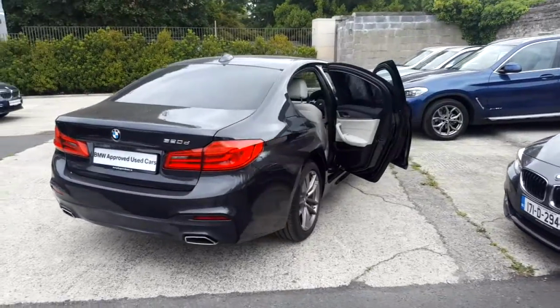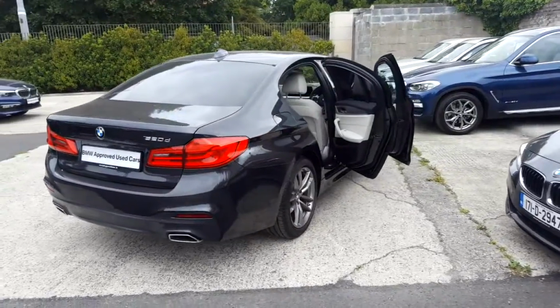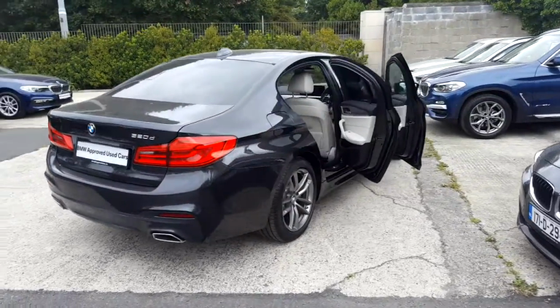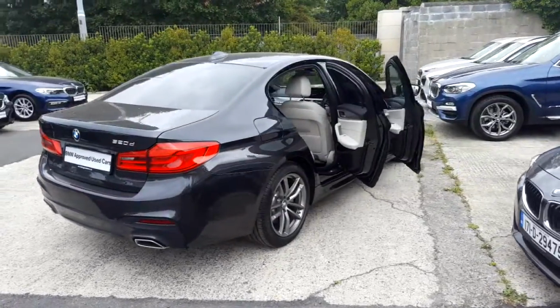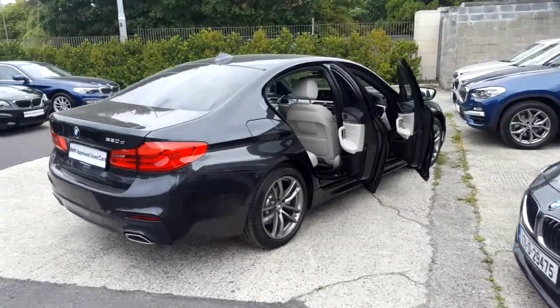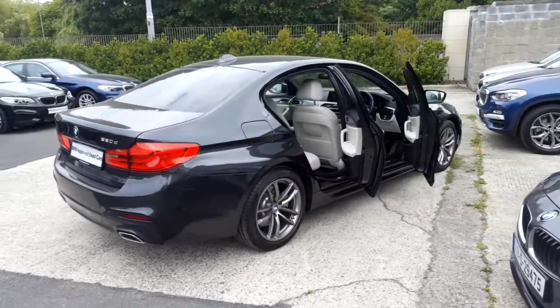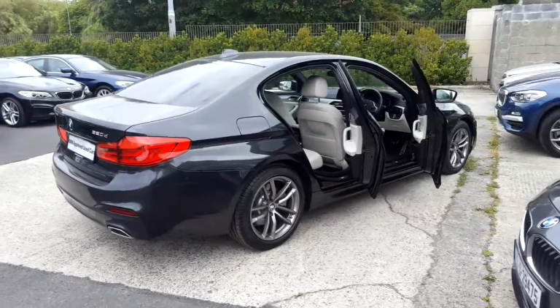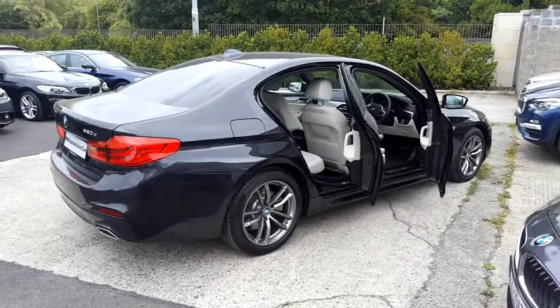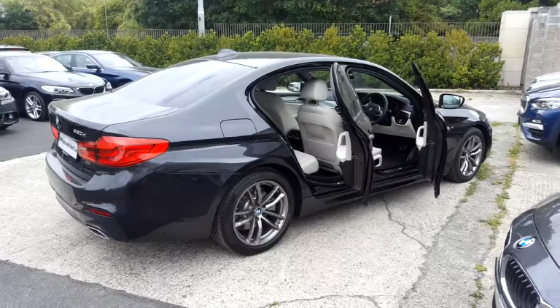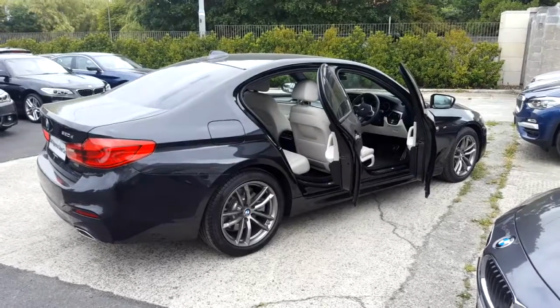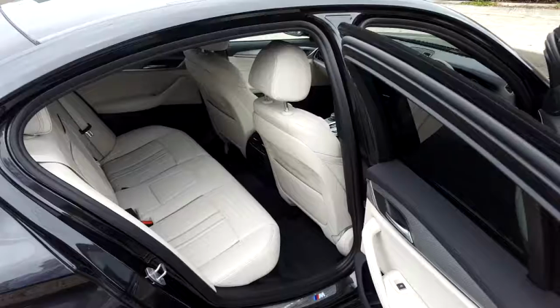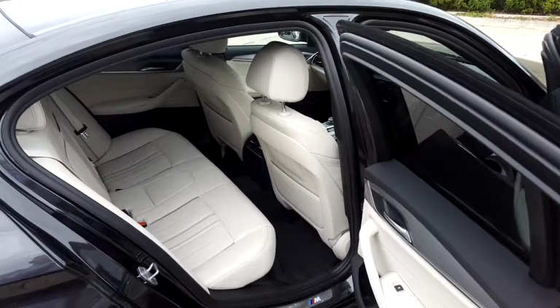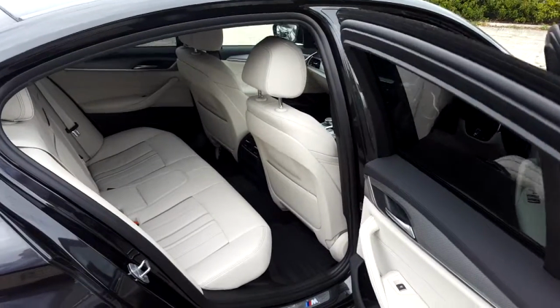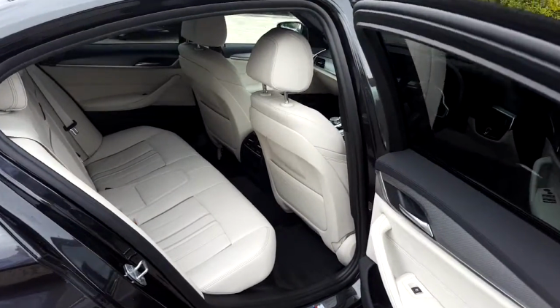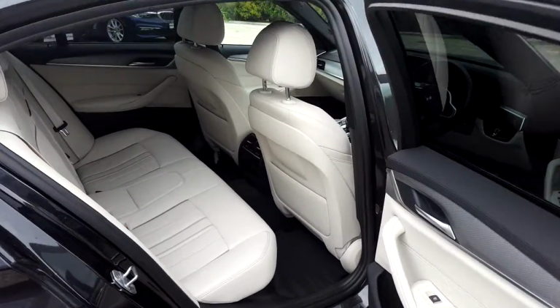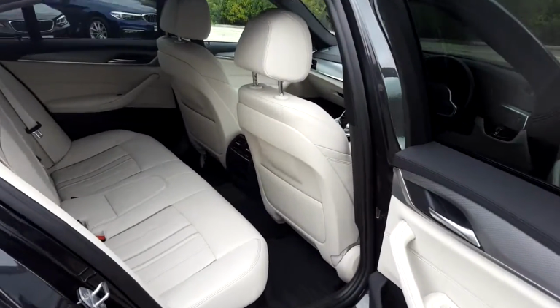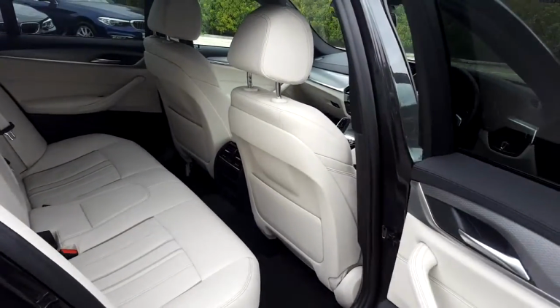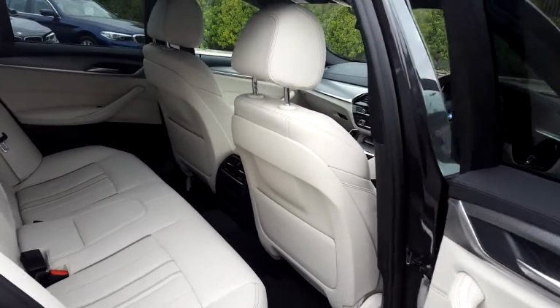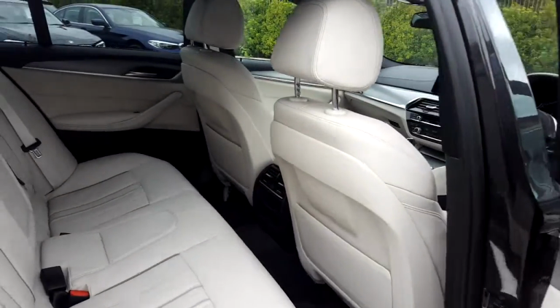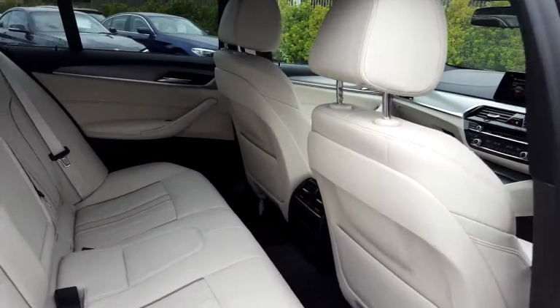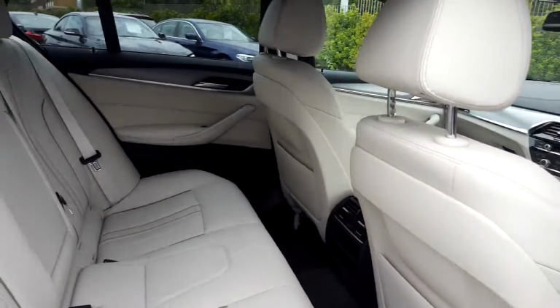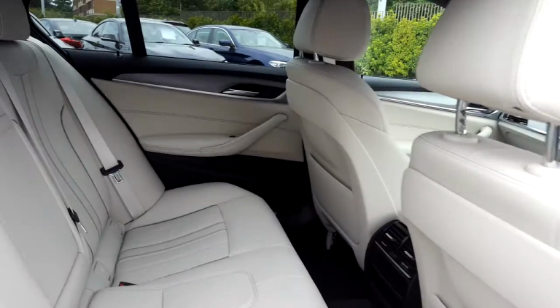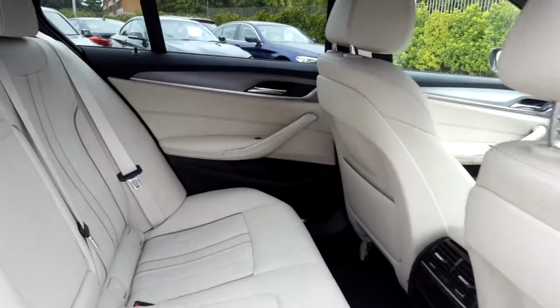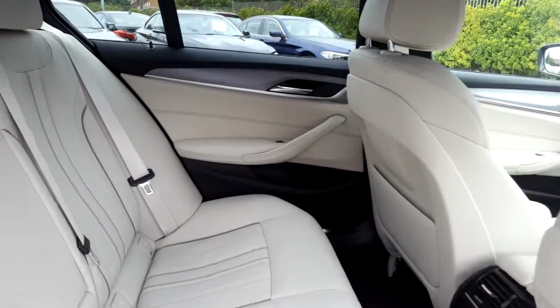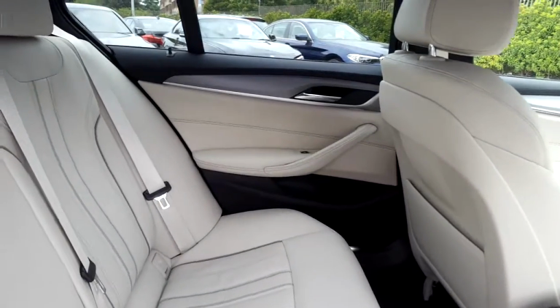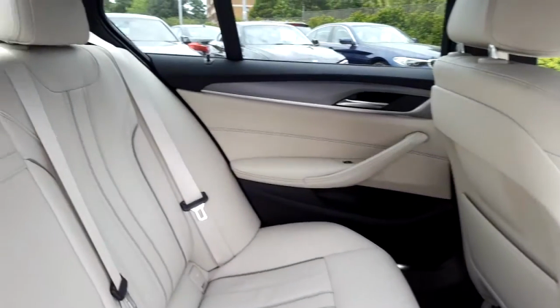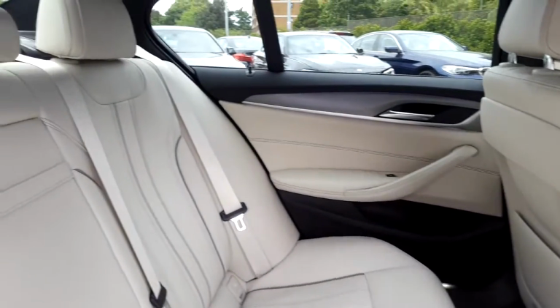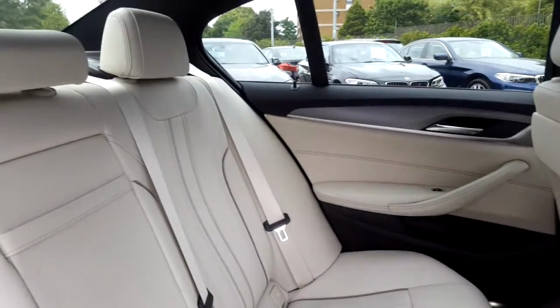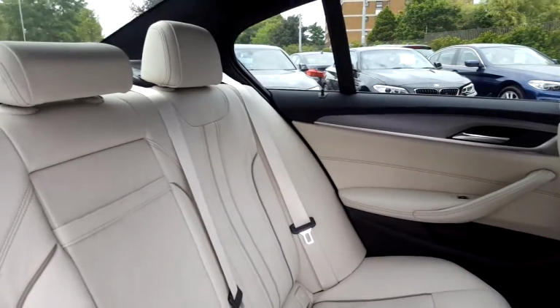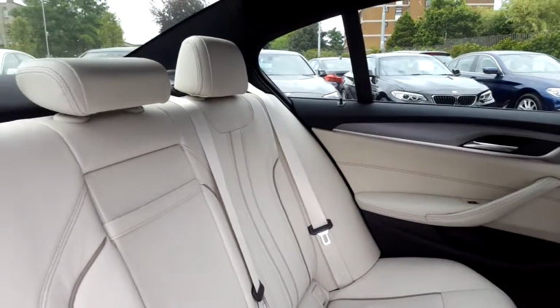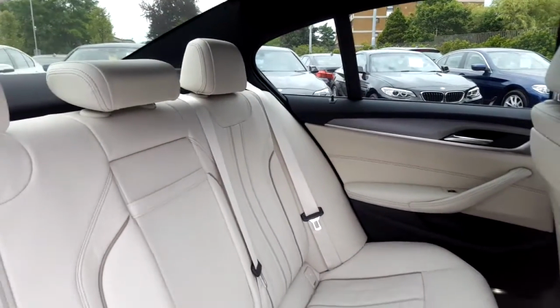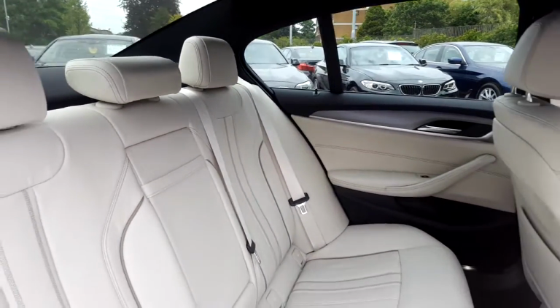Now let's take a look at the interior. This 520 comes with a two-year BMW approved used warranty and finance is available from Murphy & Gun on request.